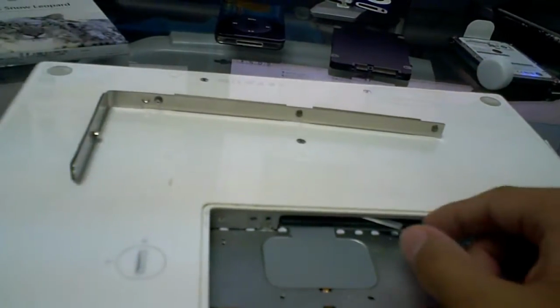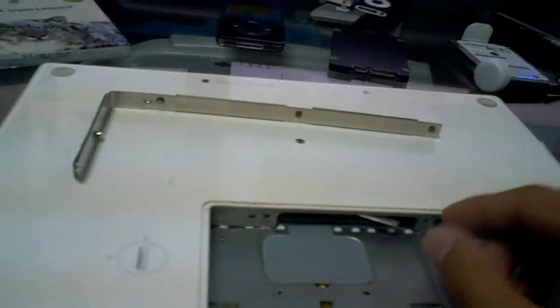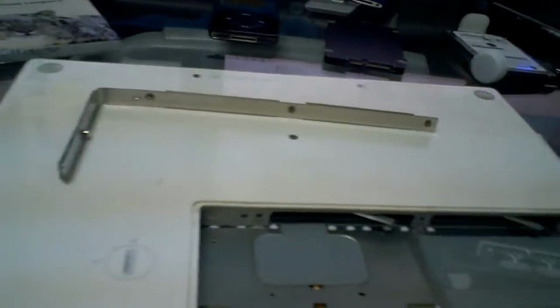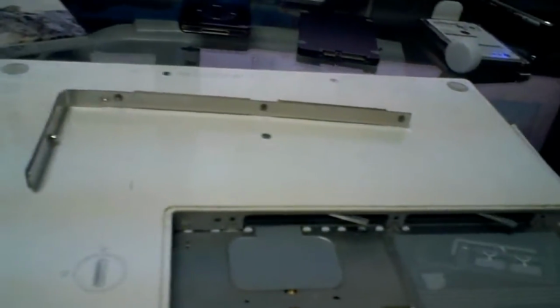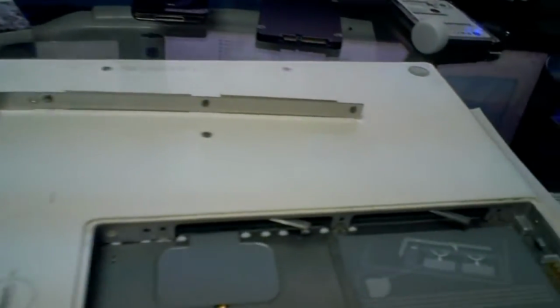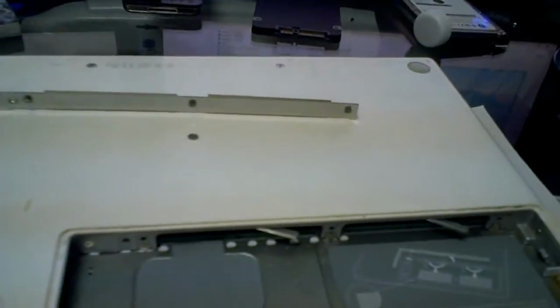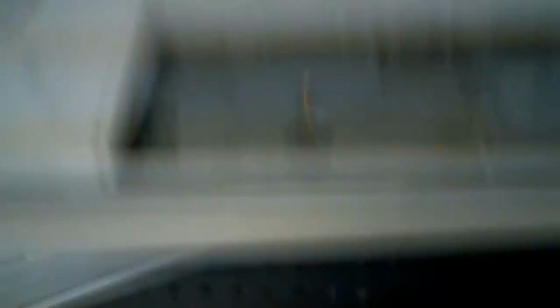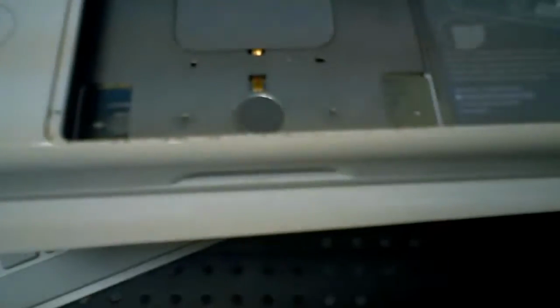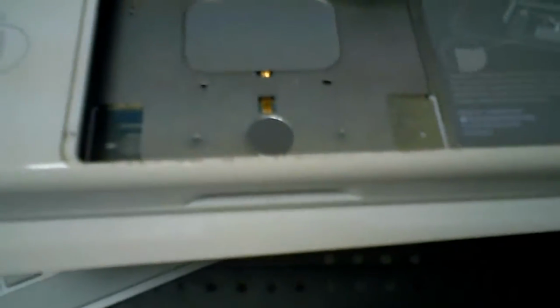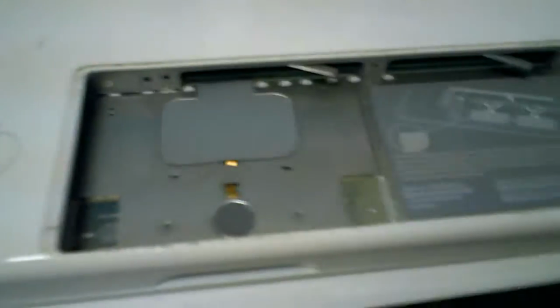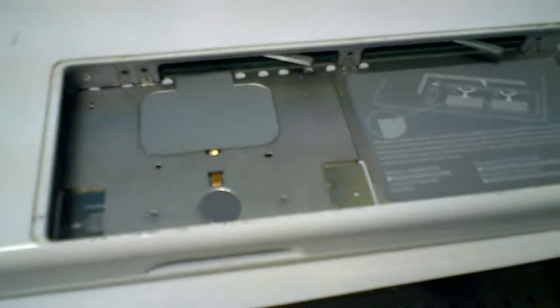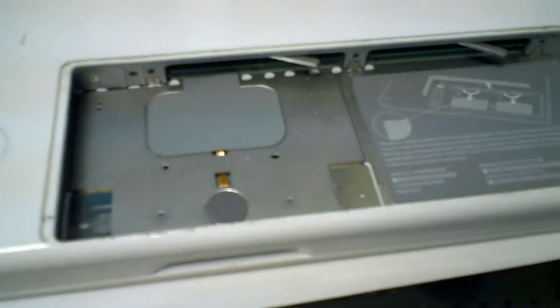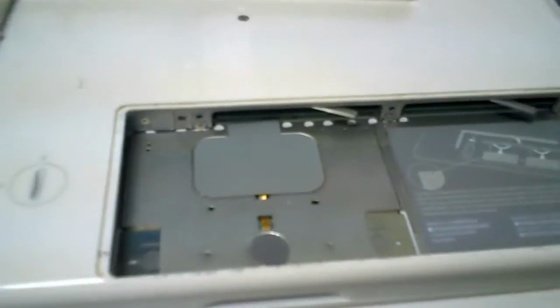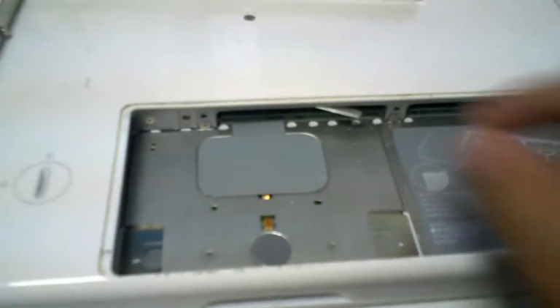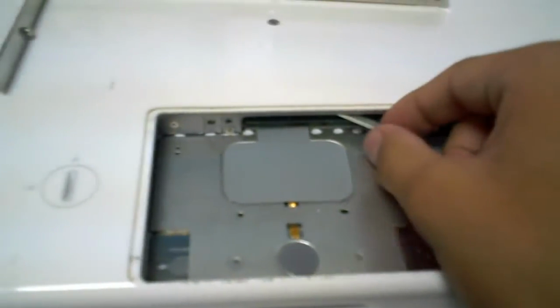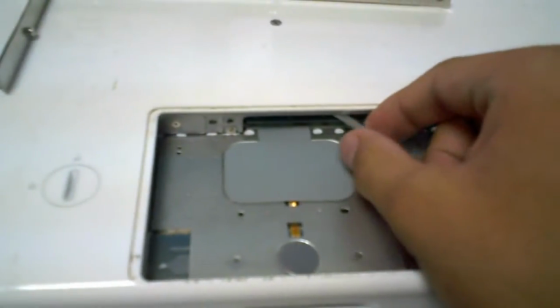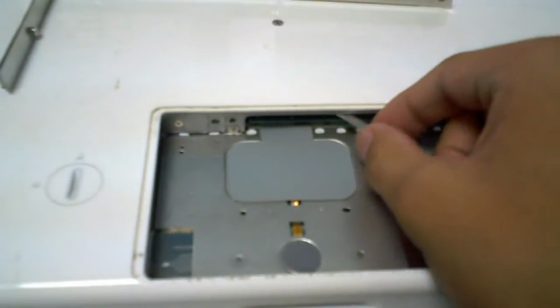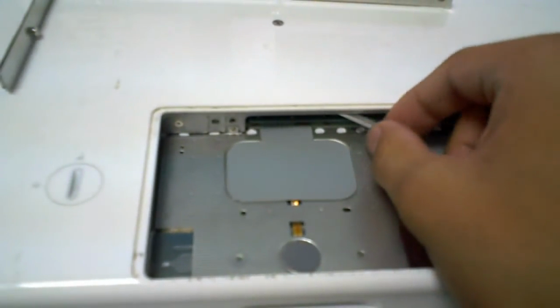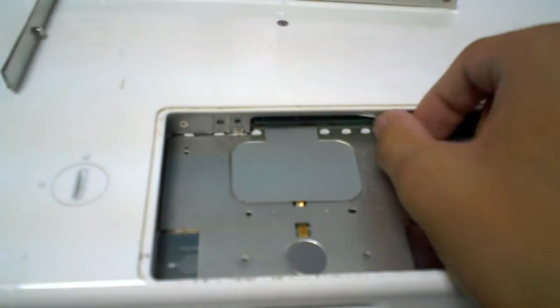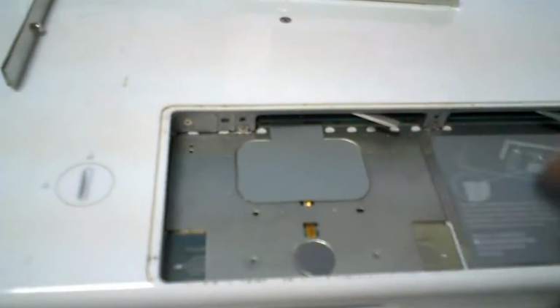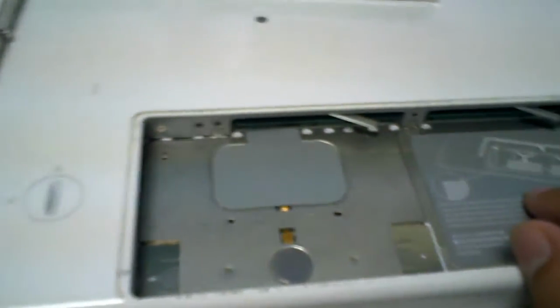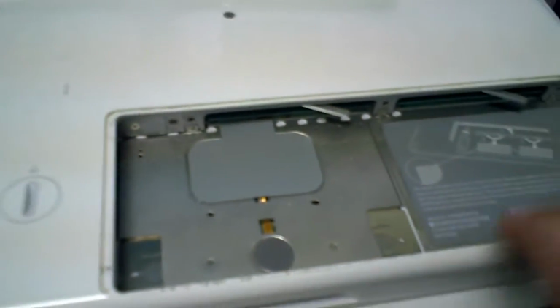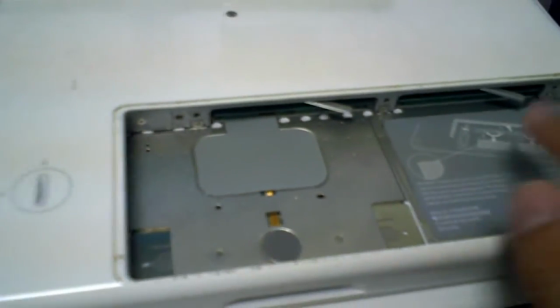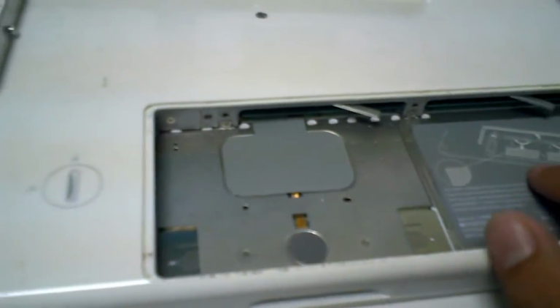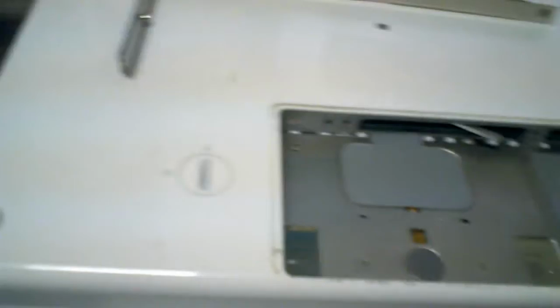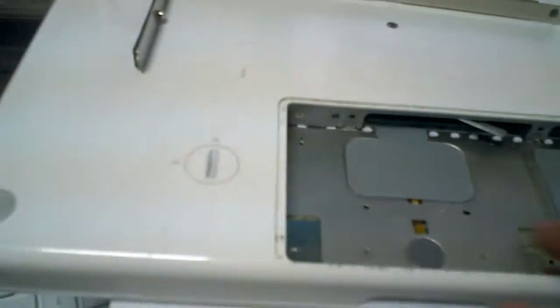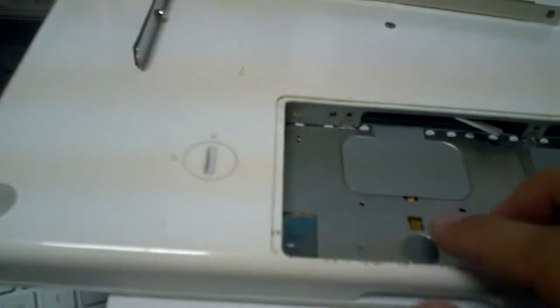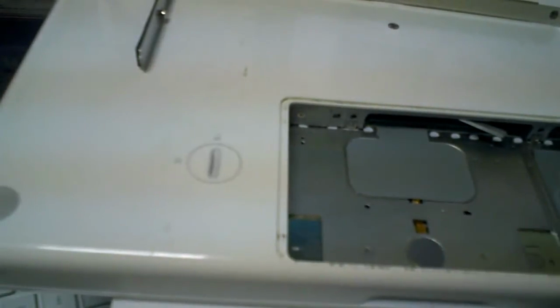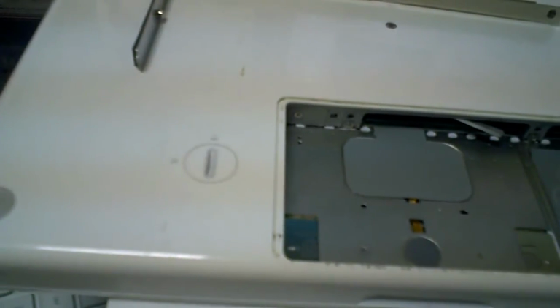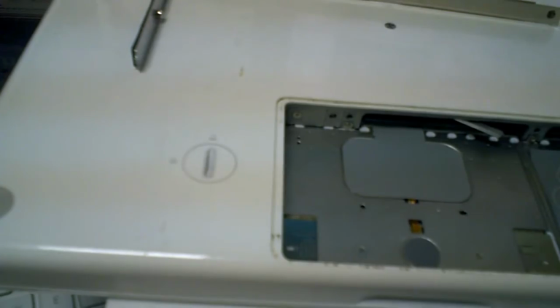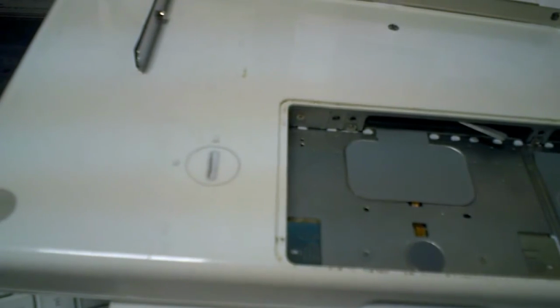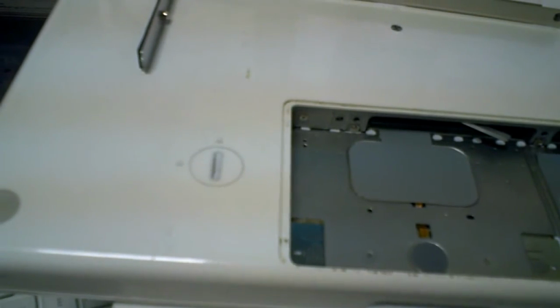These two little levers right here are for the RAM, and it shows you how to remove it right there if you want to upgrade your RAM. That's for a future video.